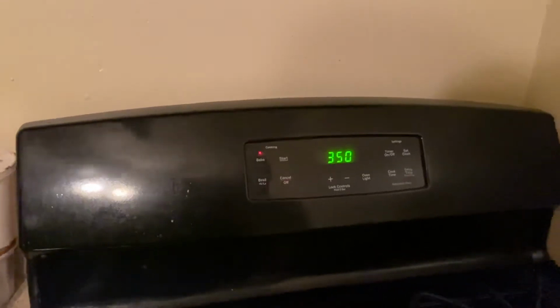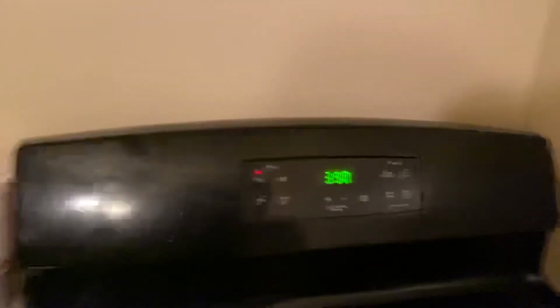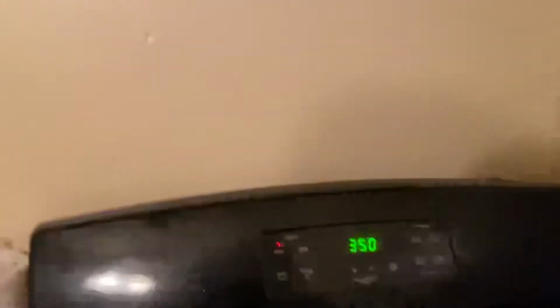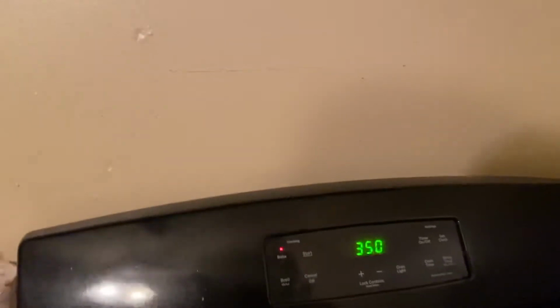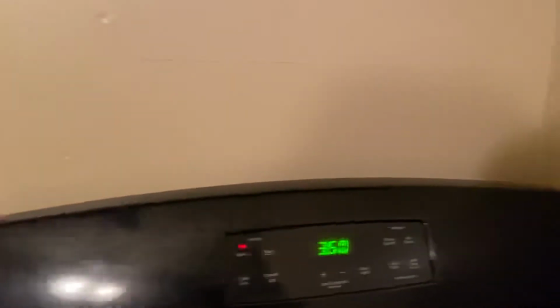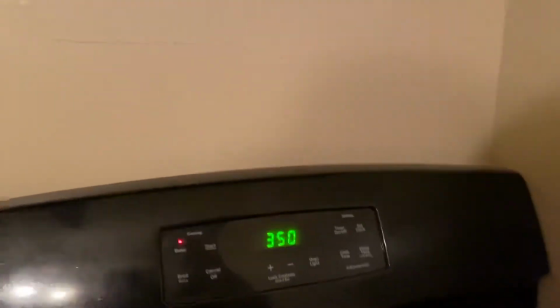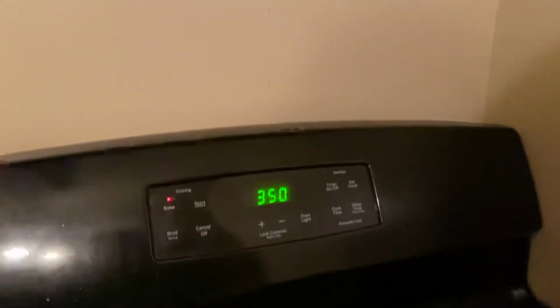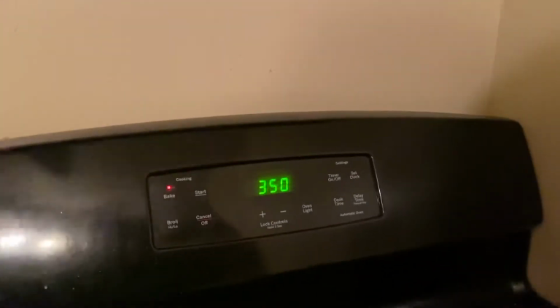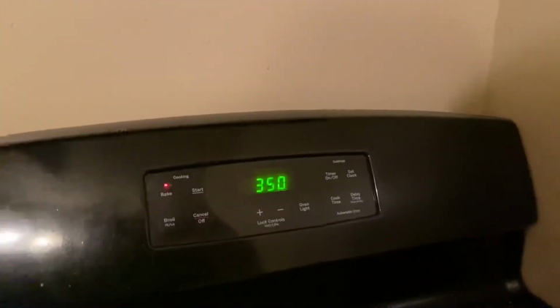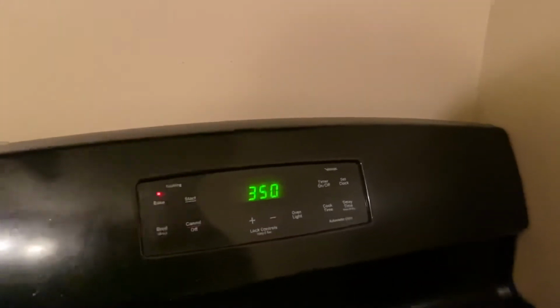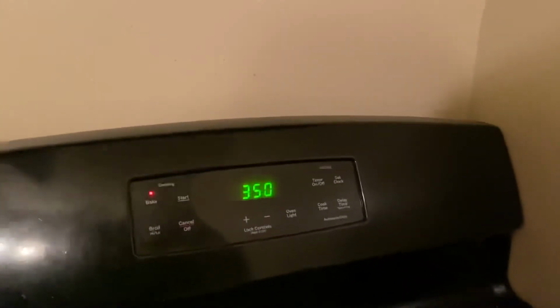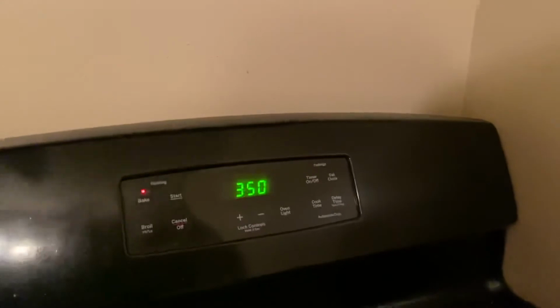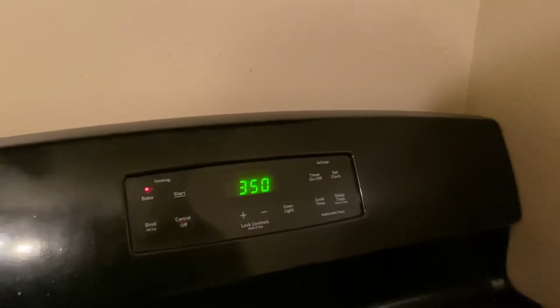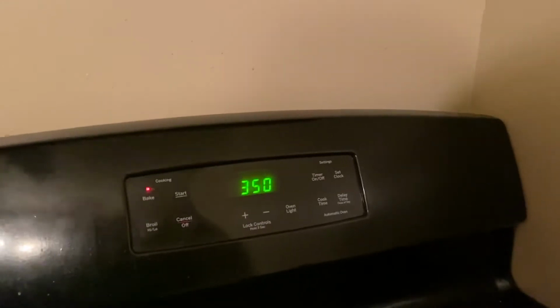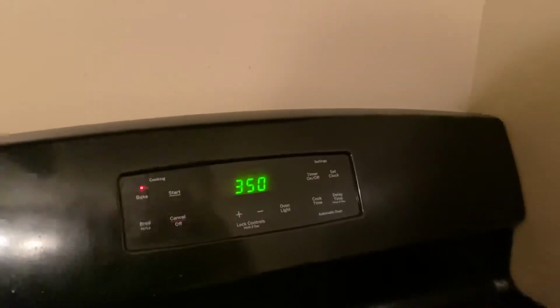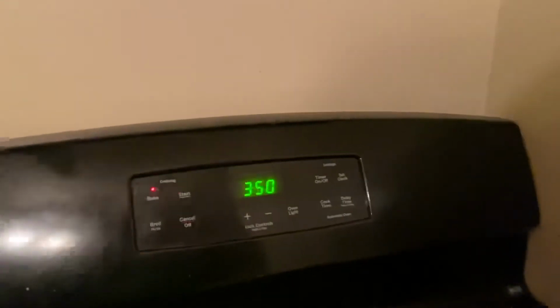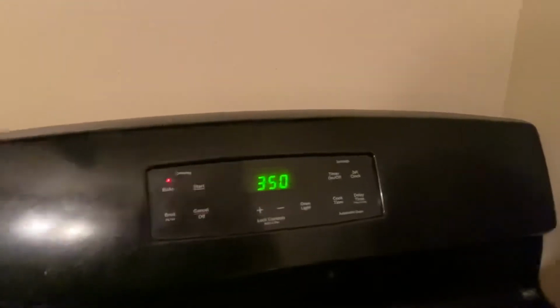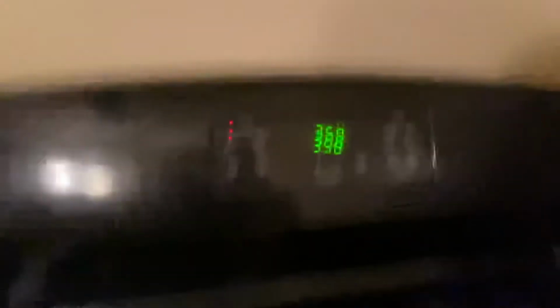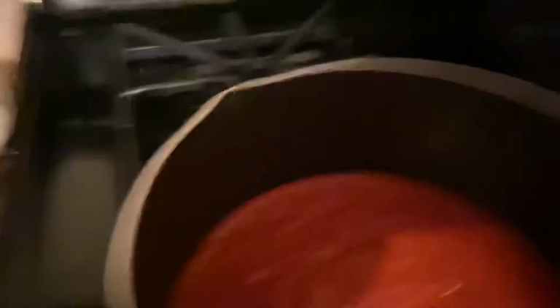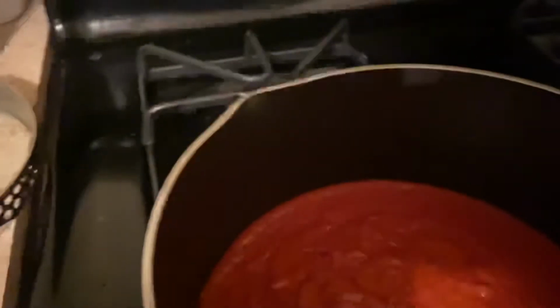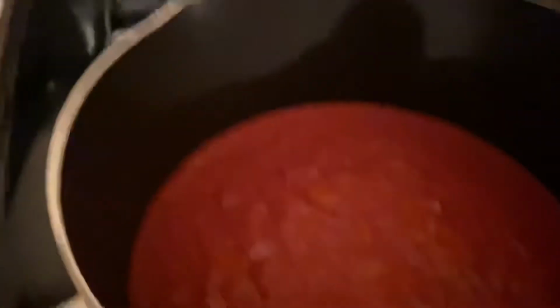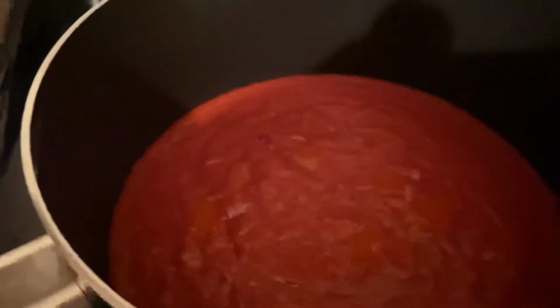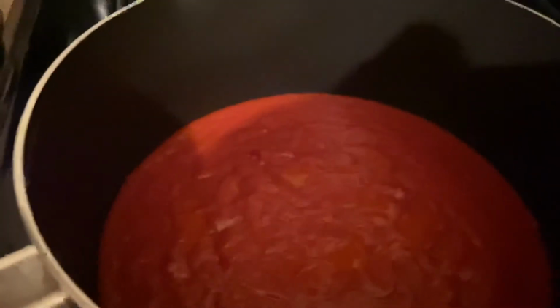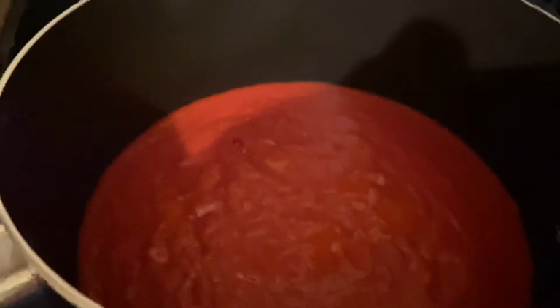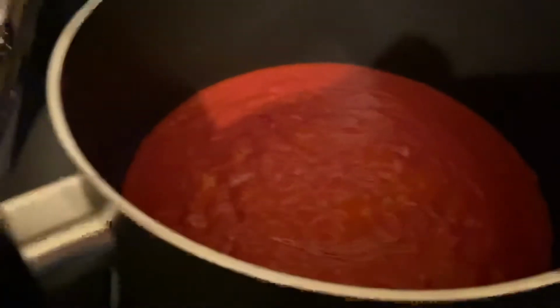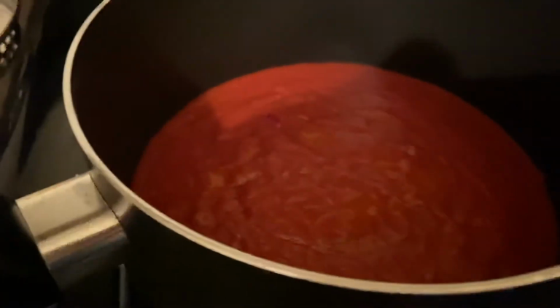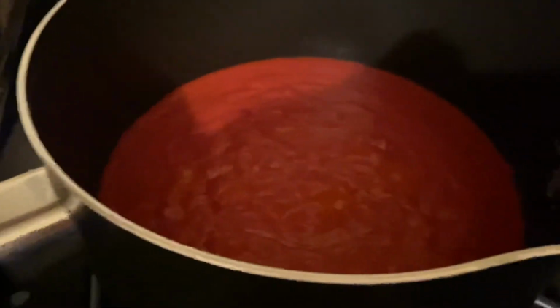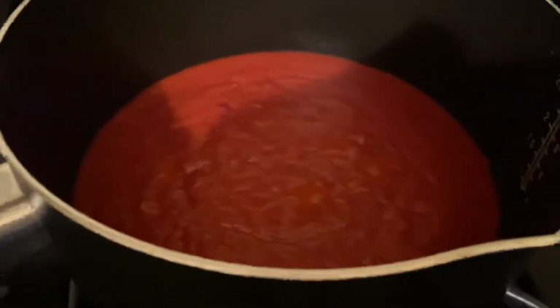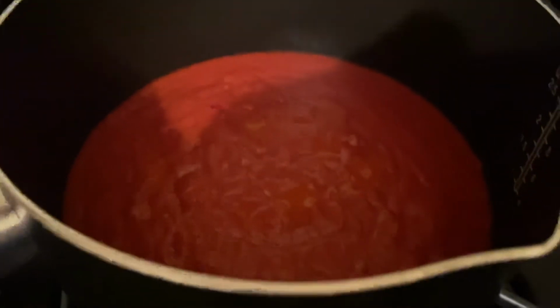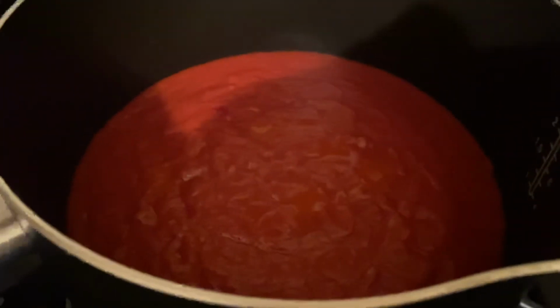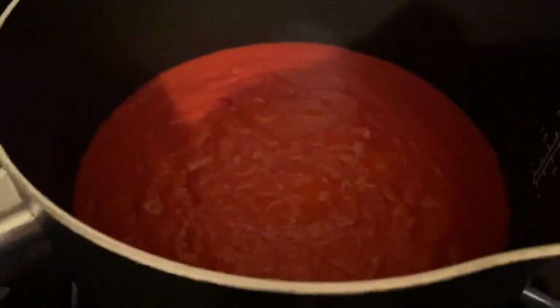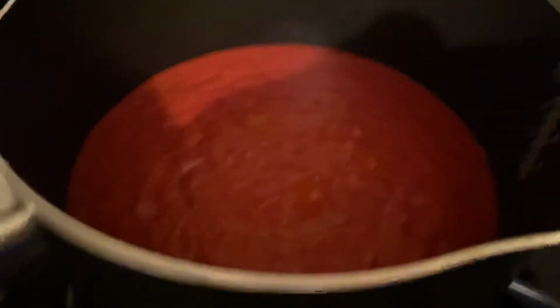Oh man, so you got the food in the oven cooking, but you're too hungry to wait for it. So what do you do next? You make sloppy joe mix on the stove. Get that going, get the mess hot and warm.